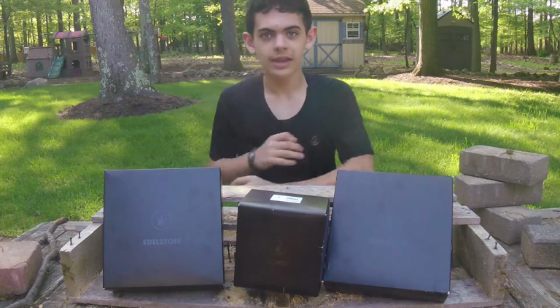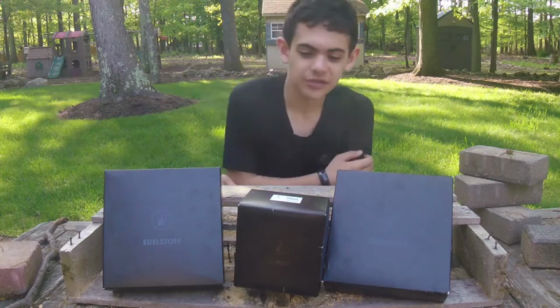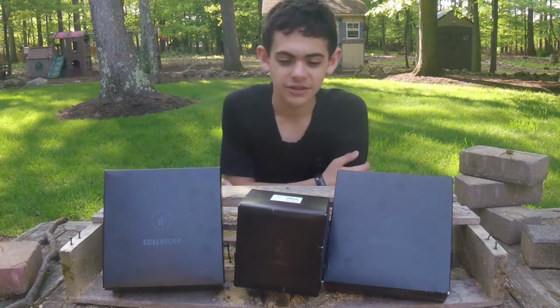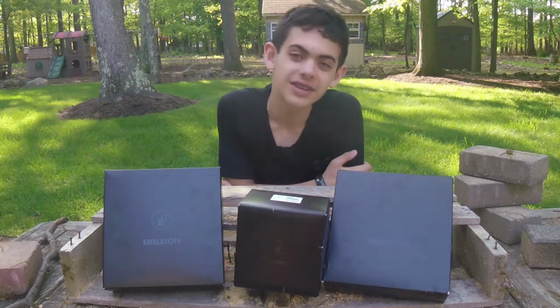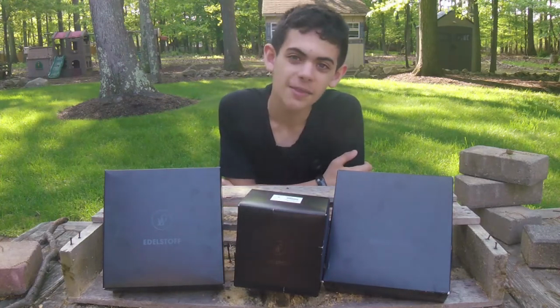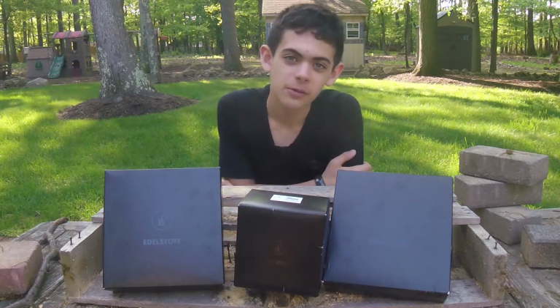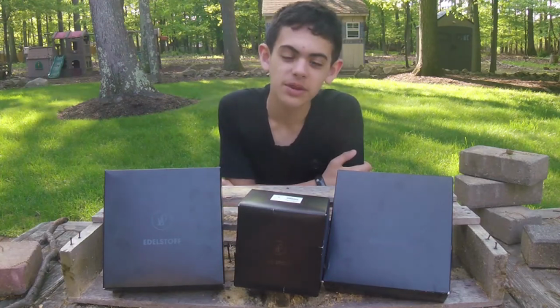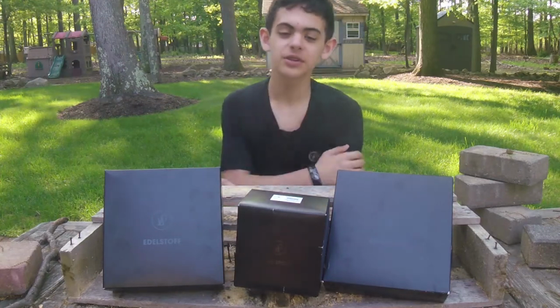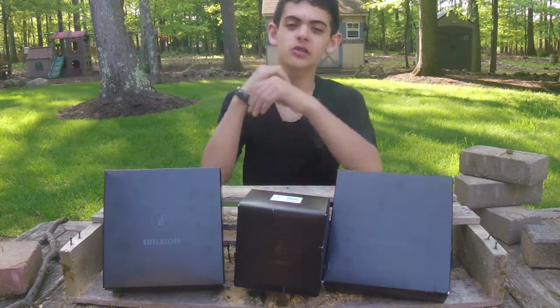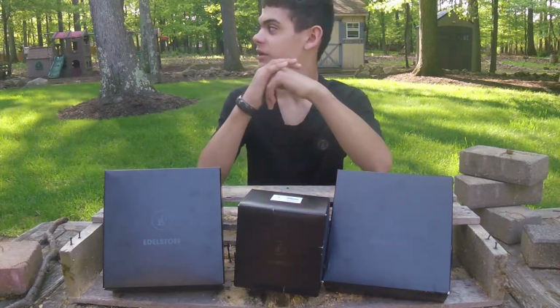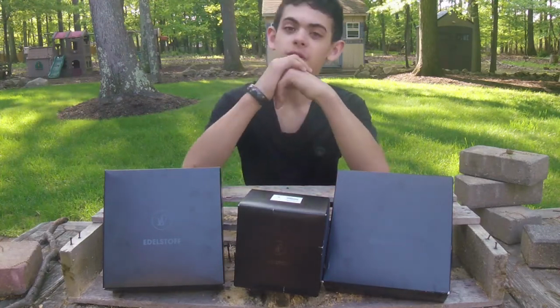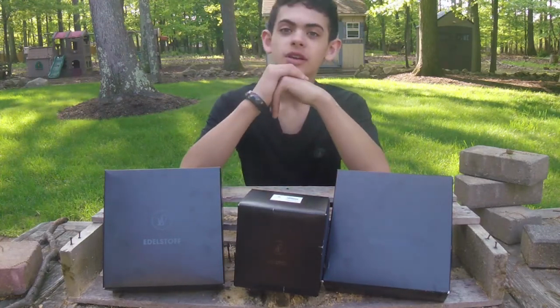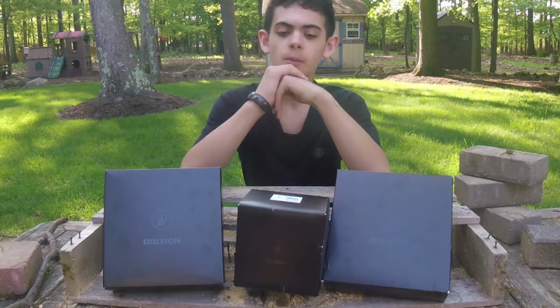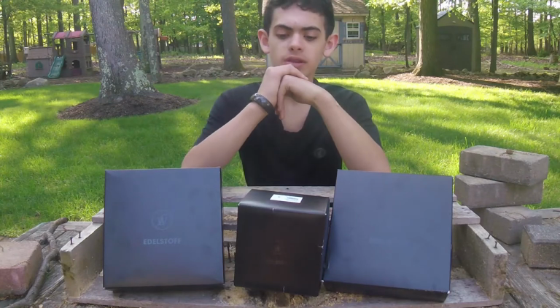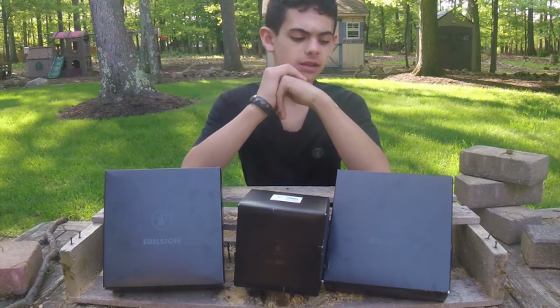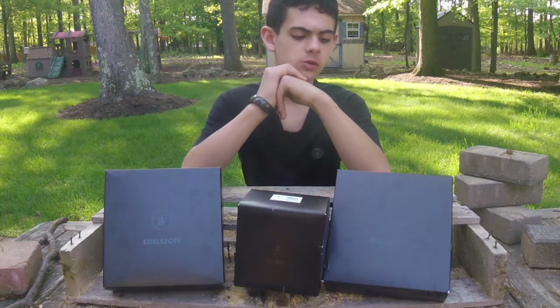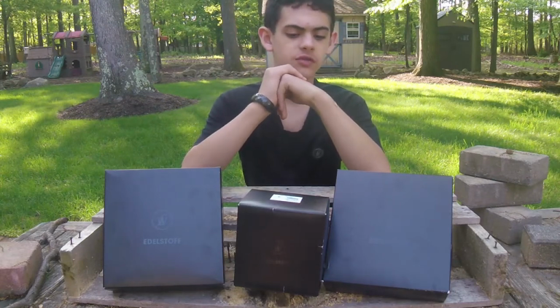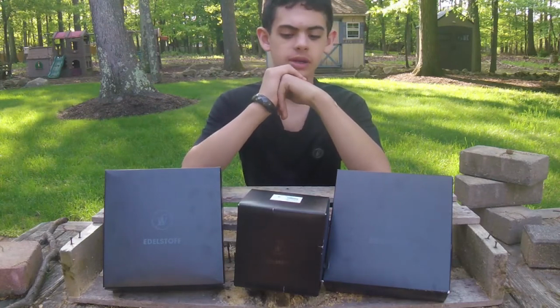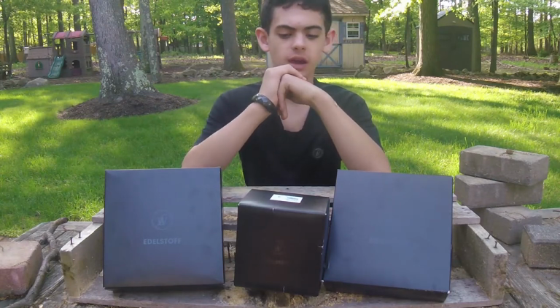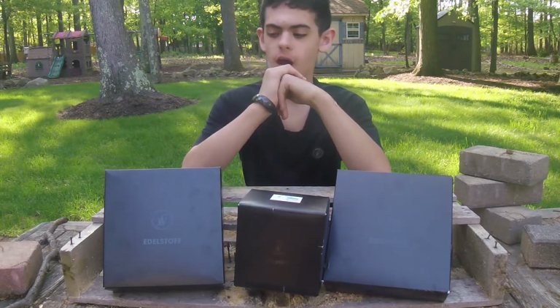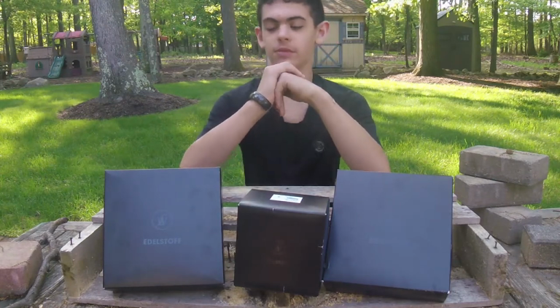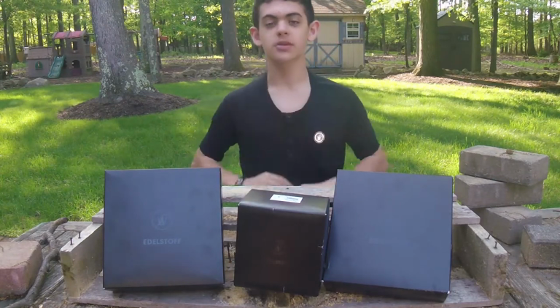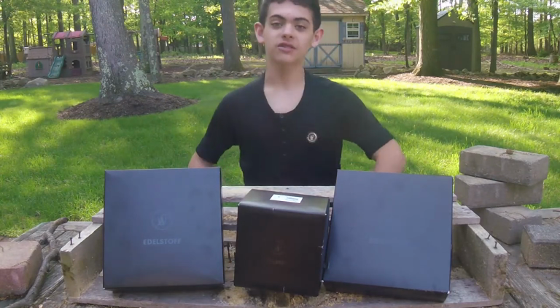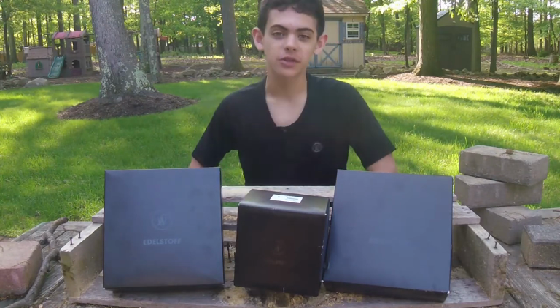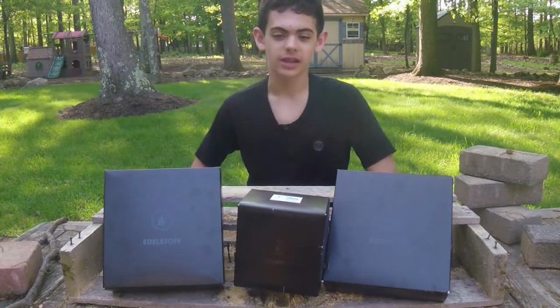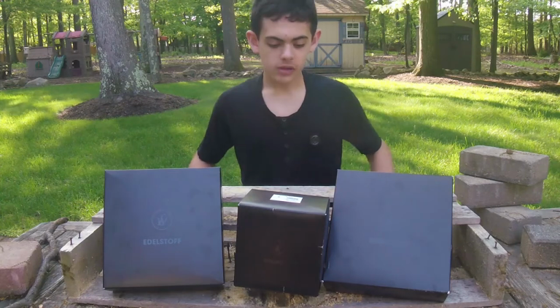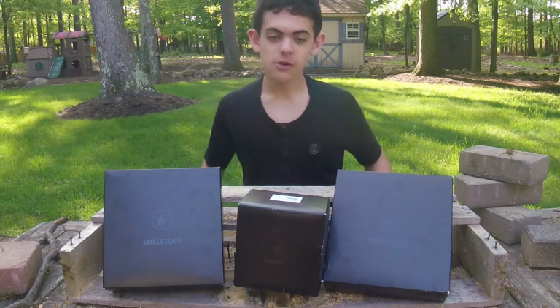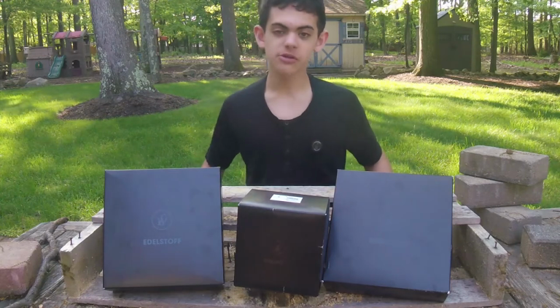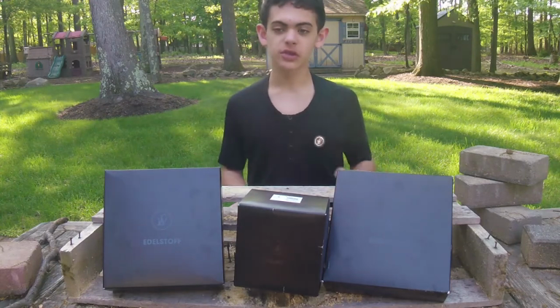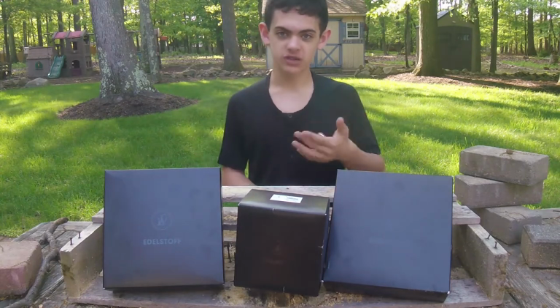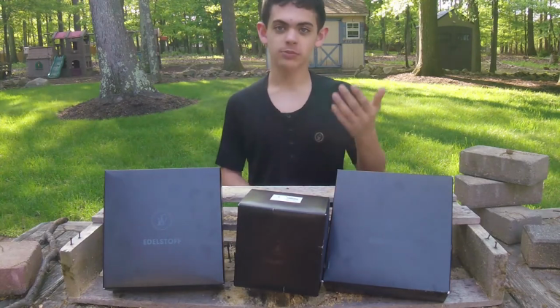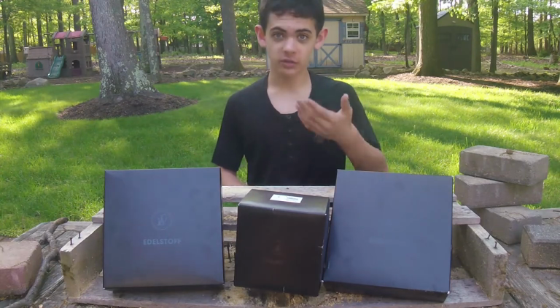Hey guys, Frank Valani here. So today we're going to be doing another Lightweight review. We will be reviewing some of their Edelstof clothing line. Right now we're going to be reviewing the race wear, biking wear.